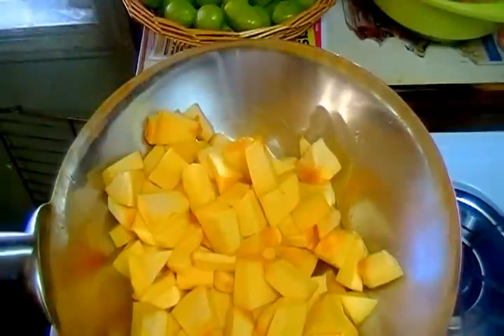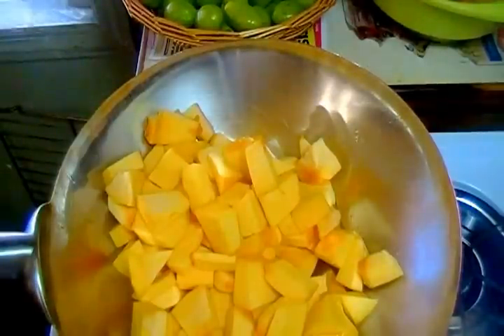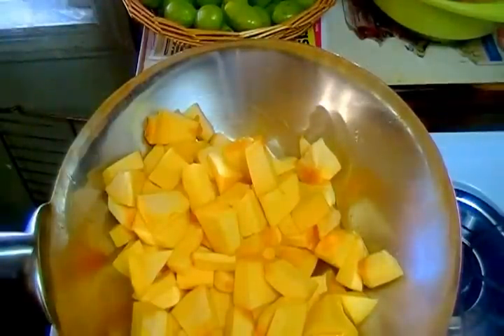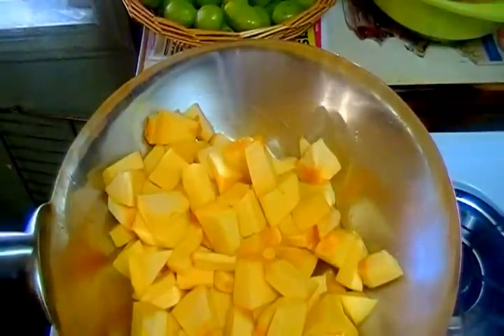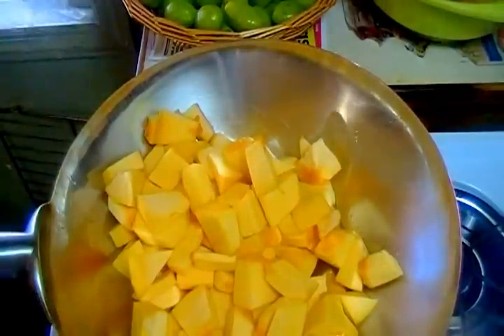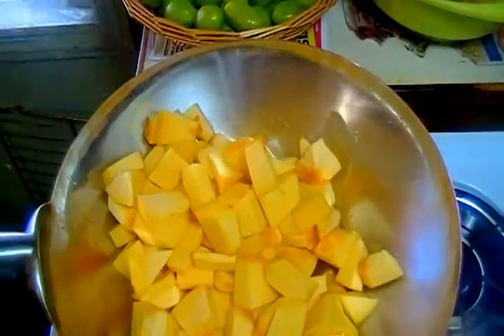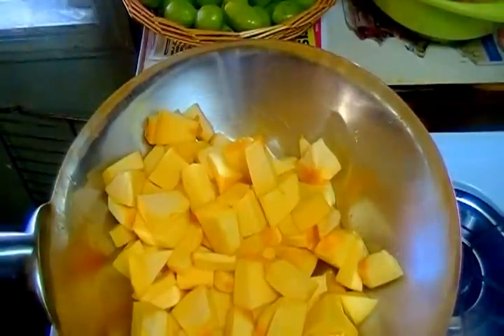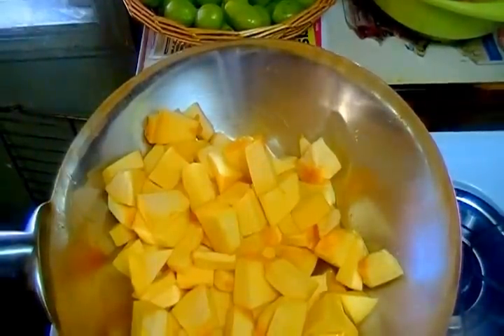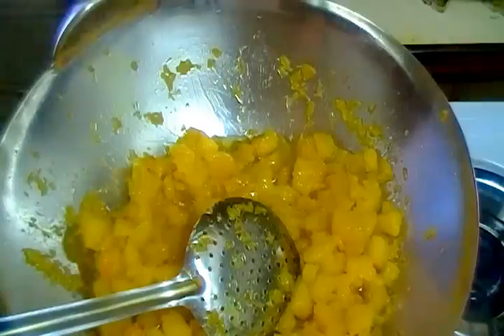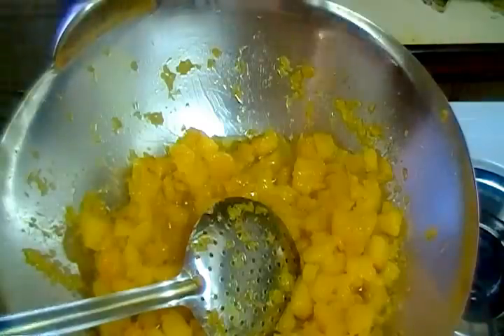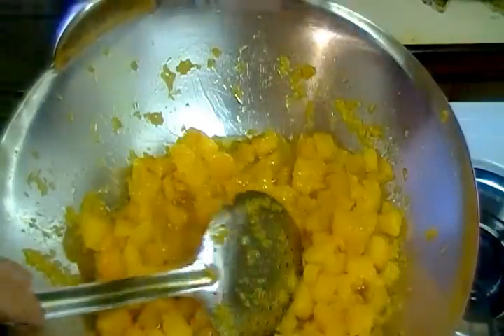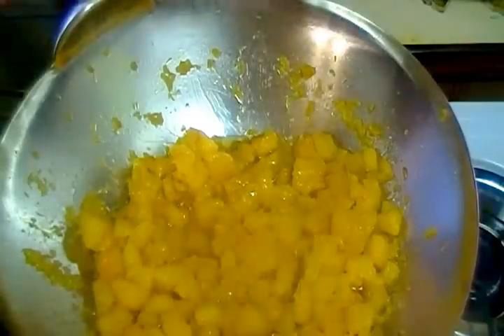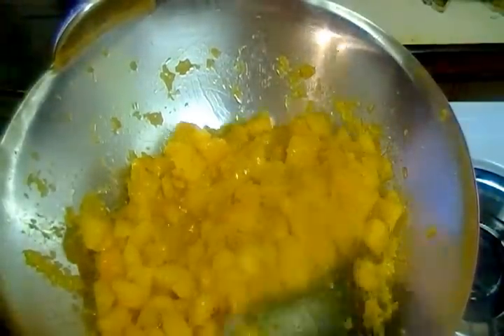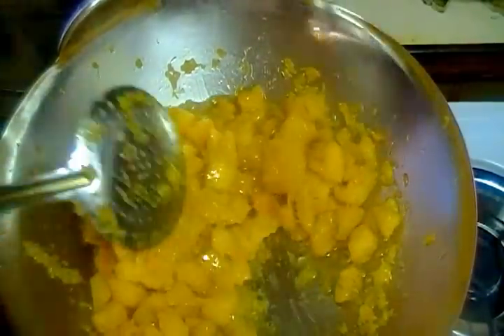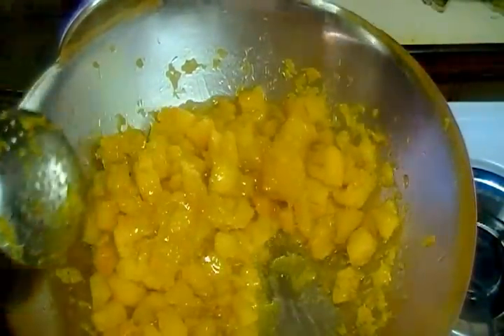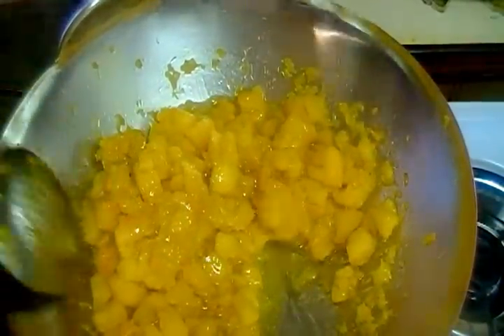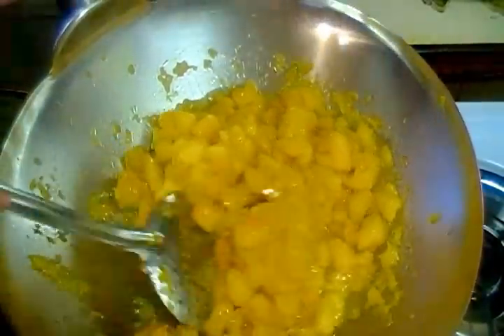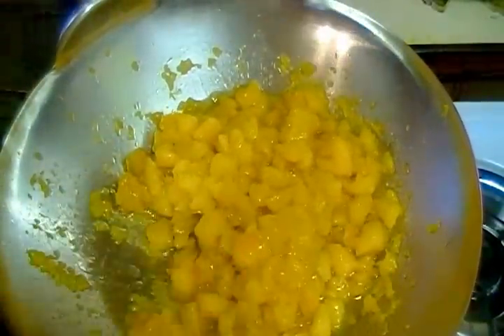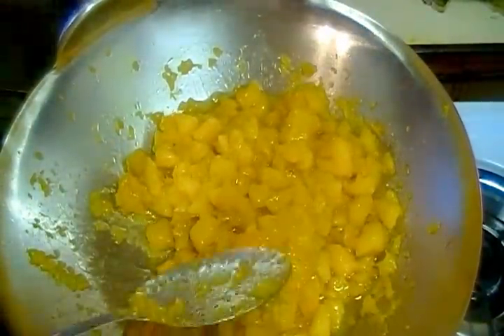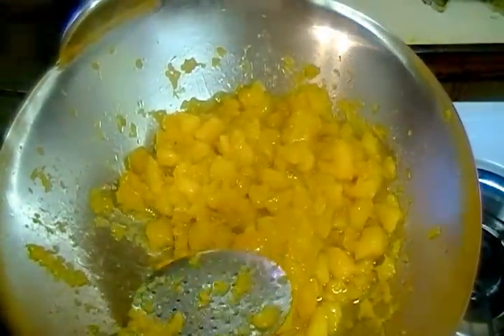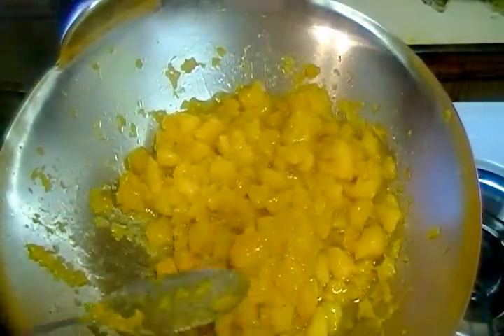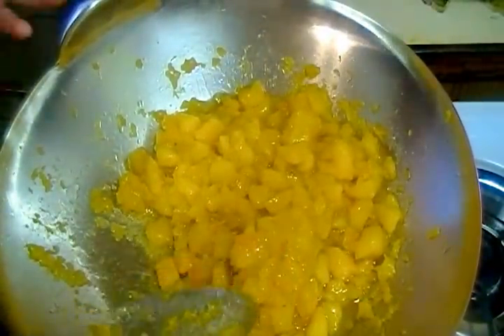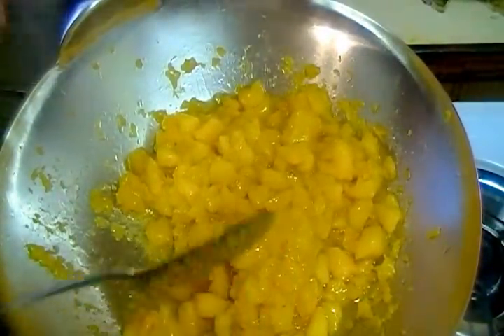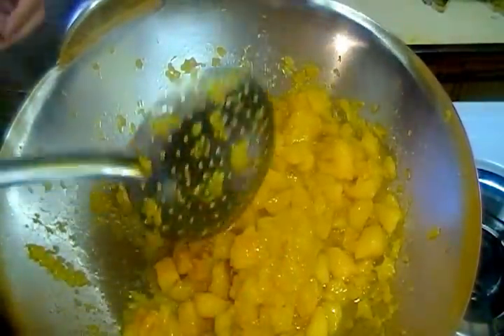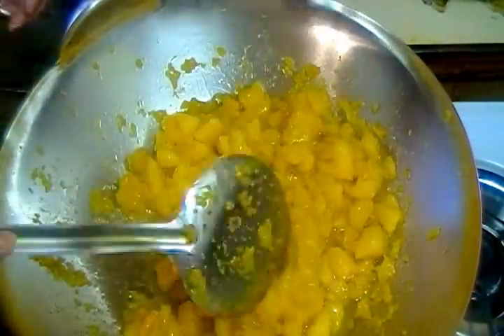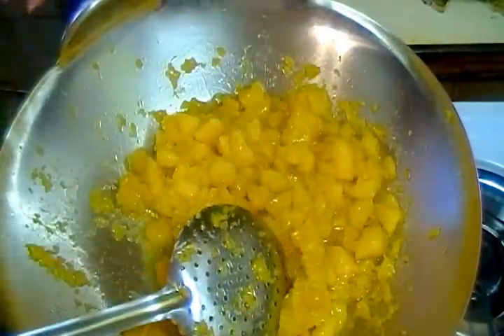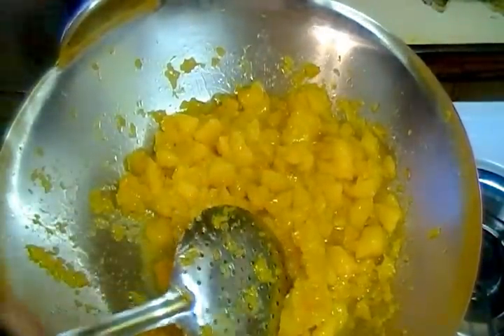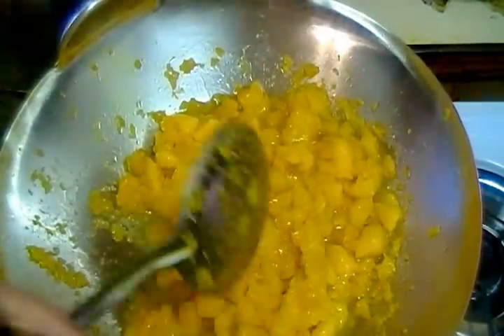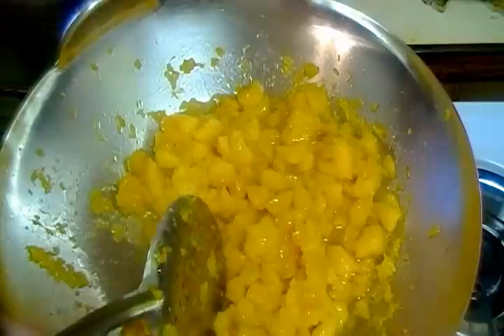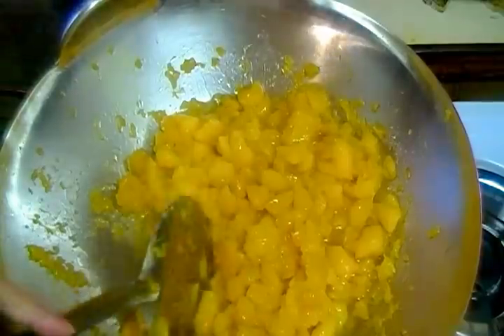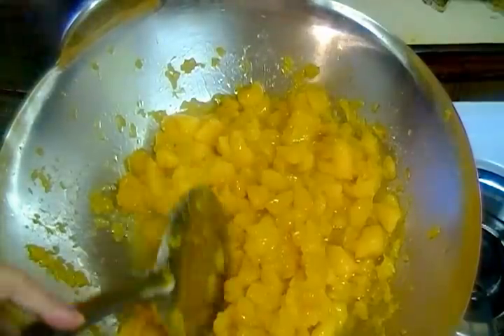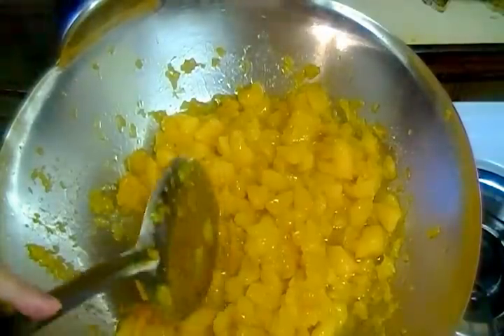After frying it, we will first steam it for 10 minutes. When it is soft, we will mash the pieces.